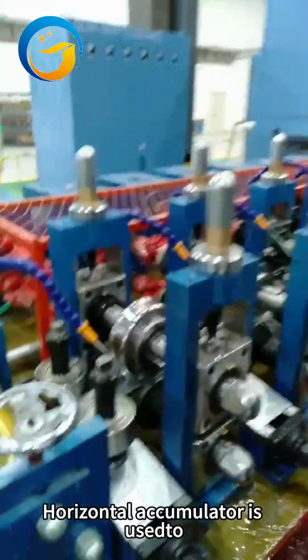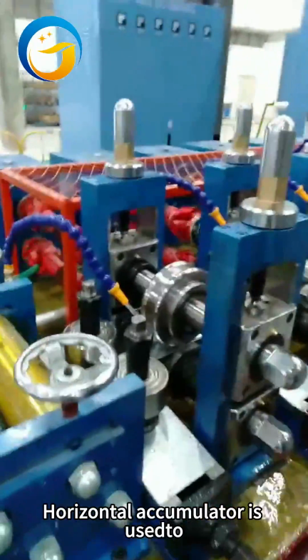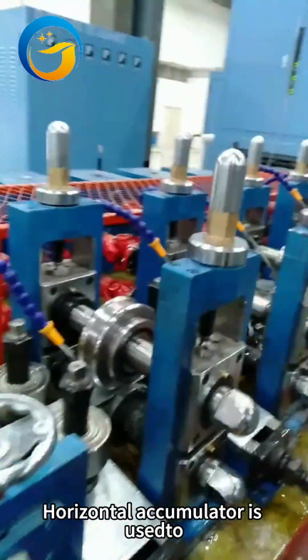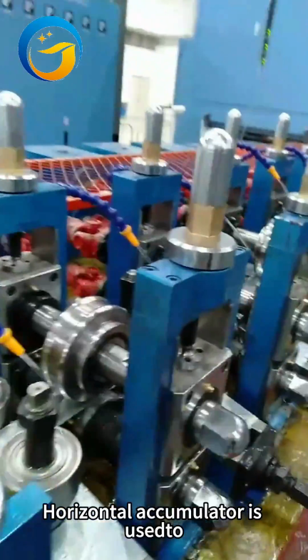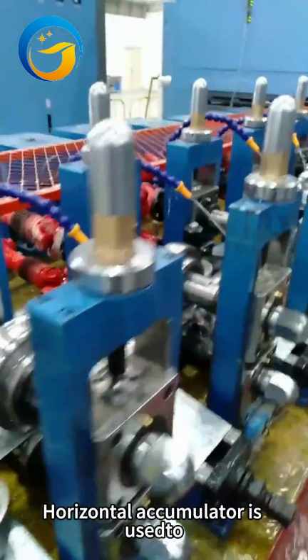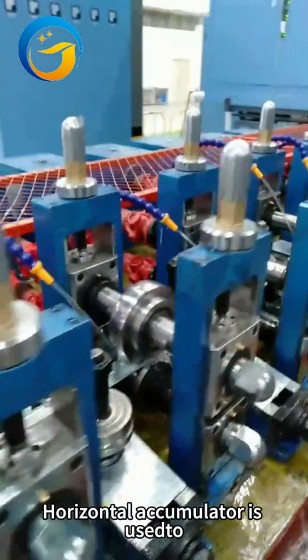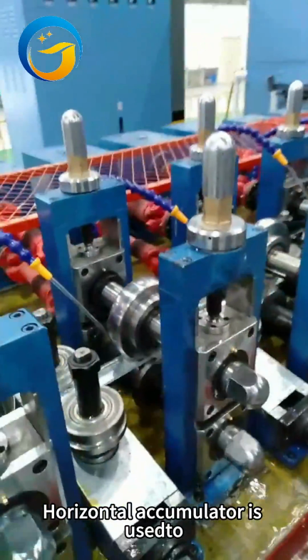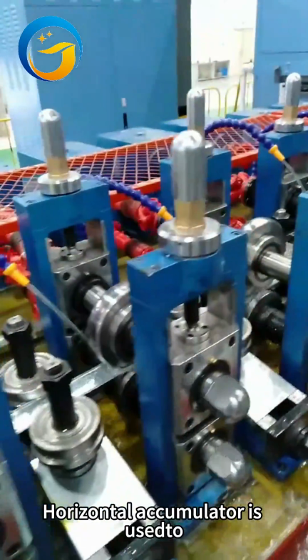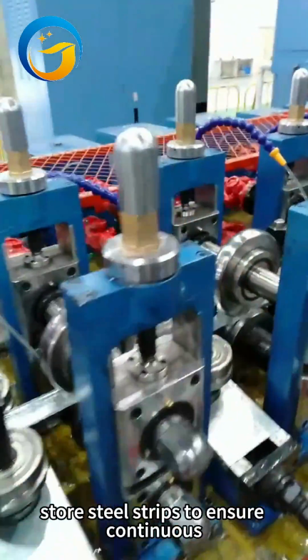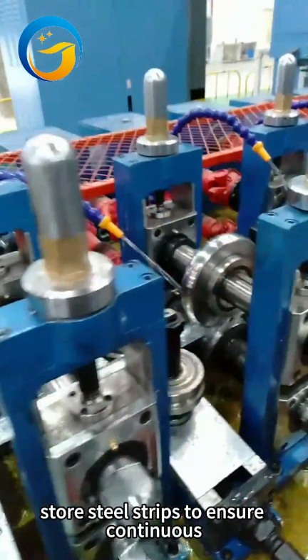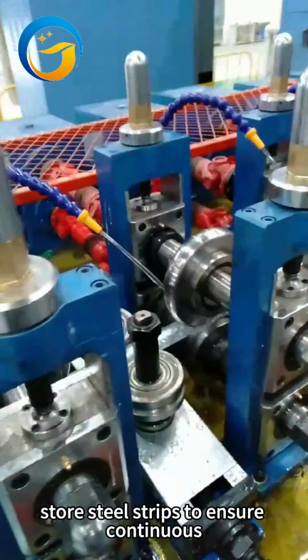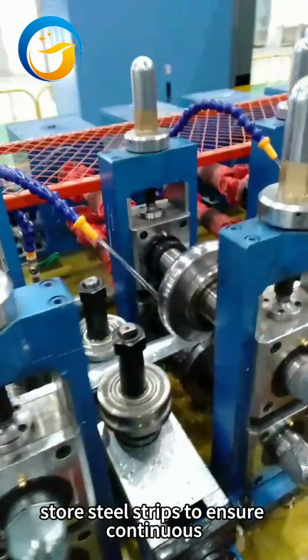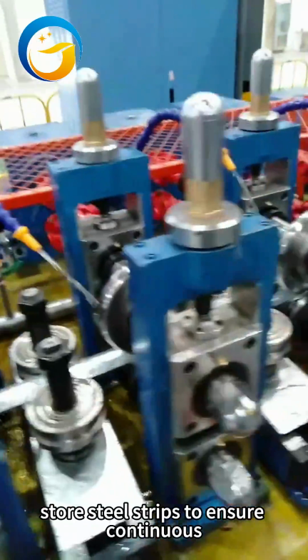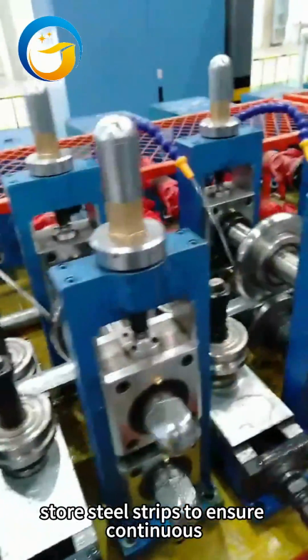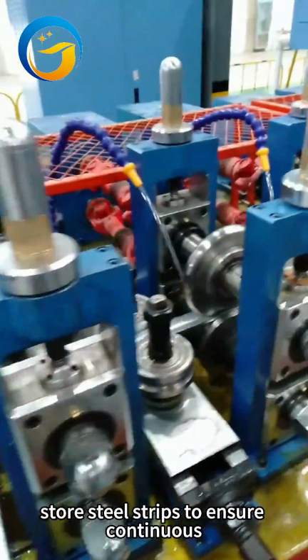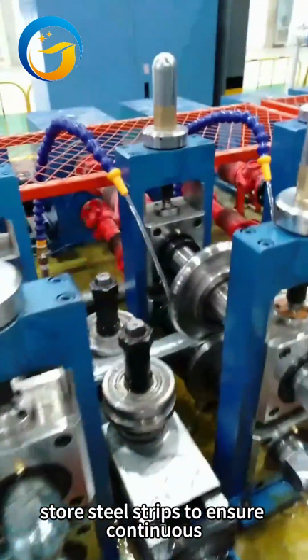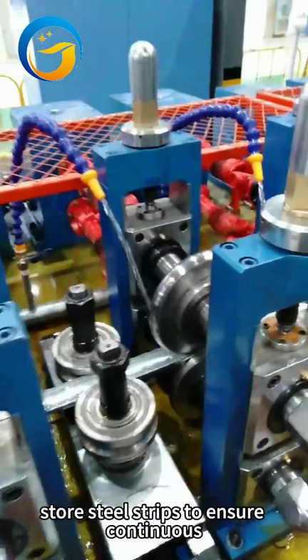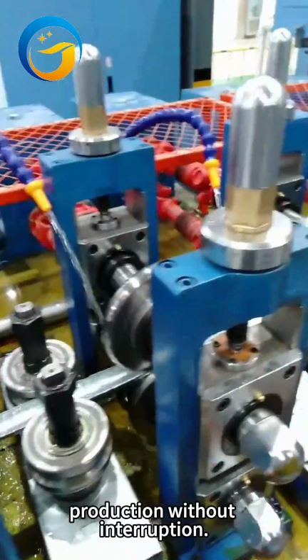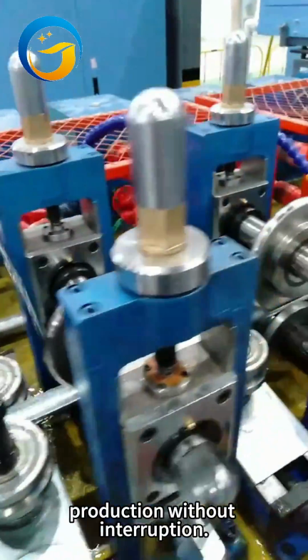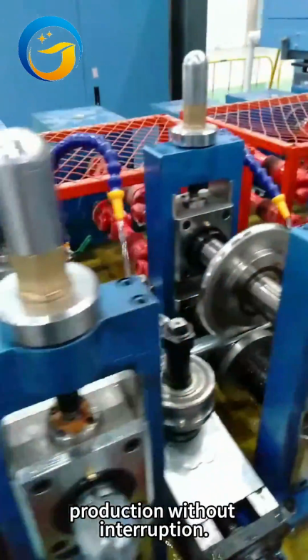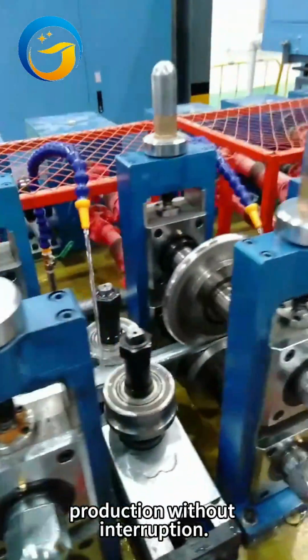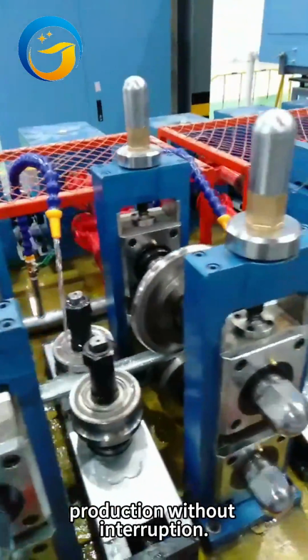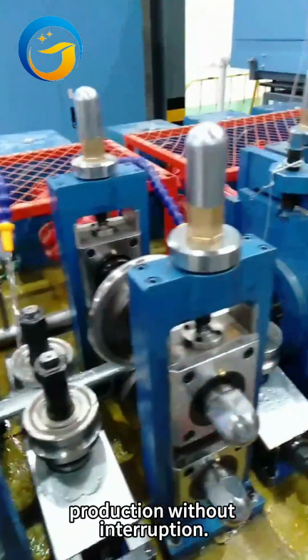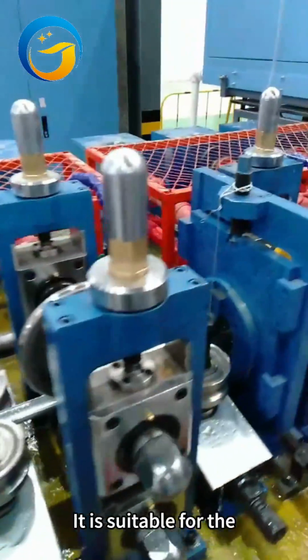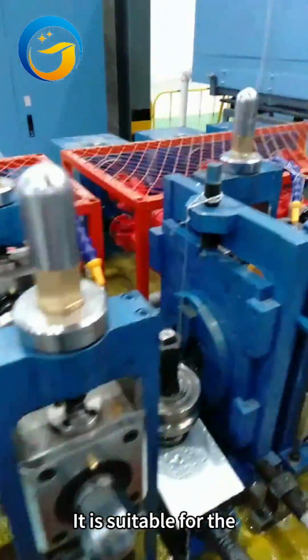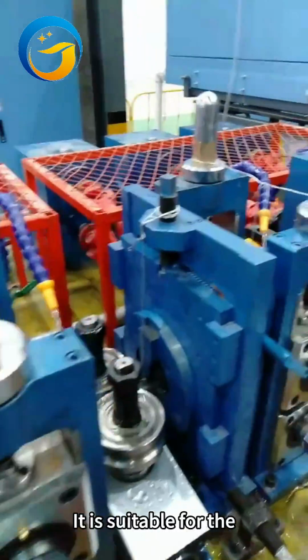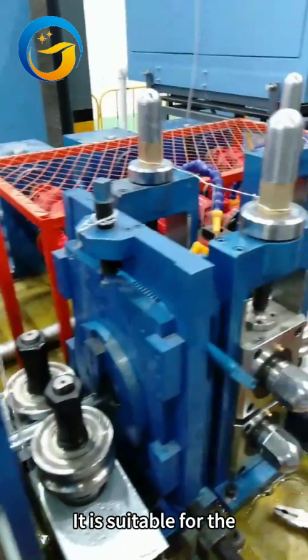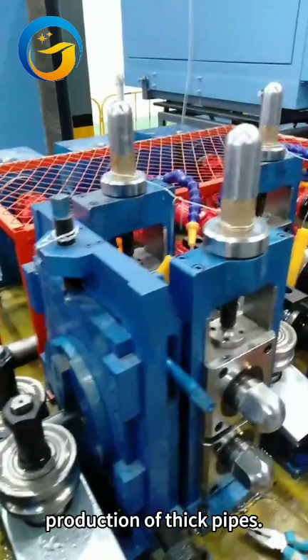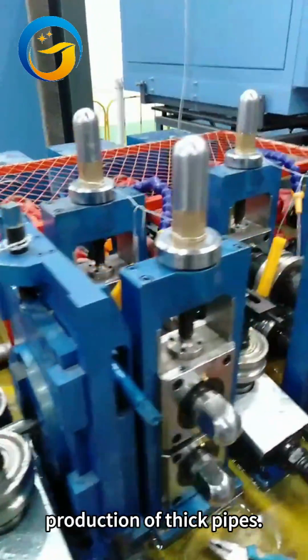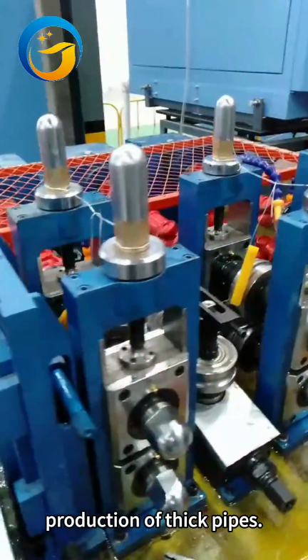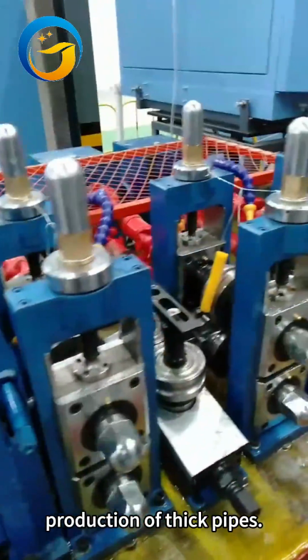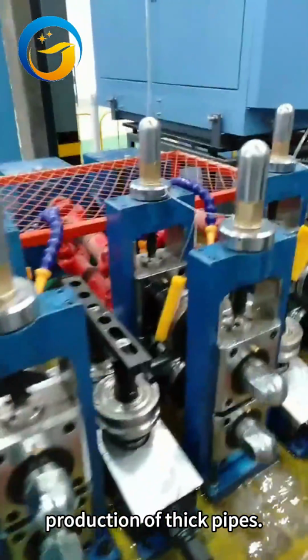A horizontal accumulator is used to store steel strips to ensure continuous production without interruption. It is suitable for the production of thick pipes.